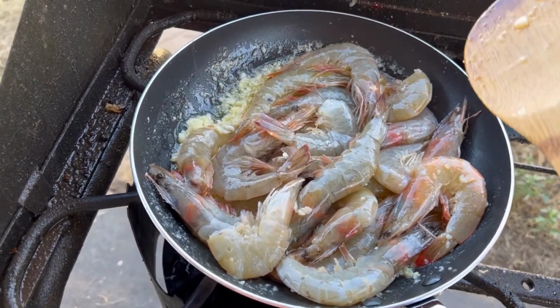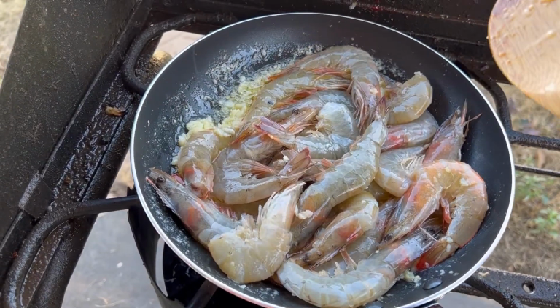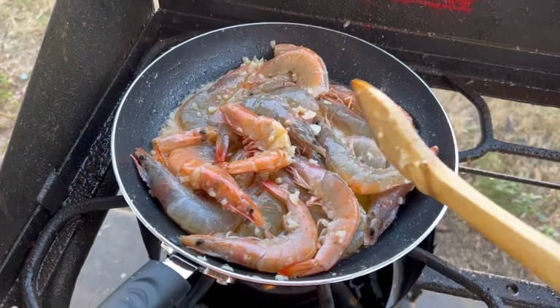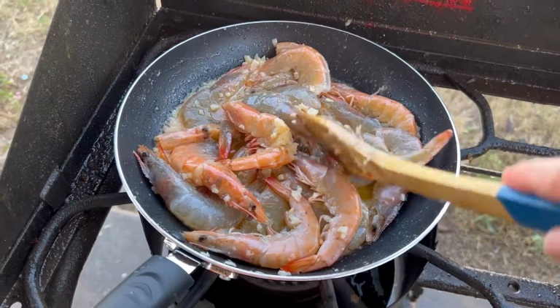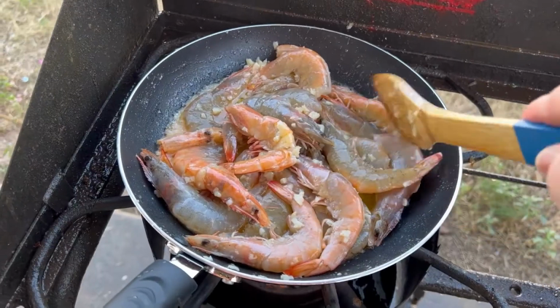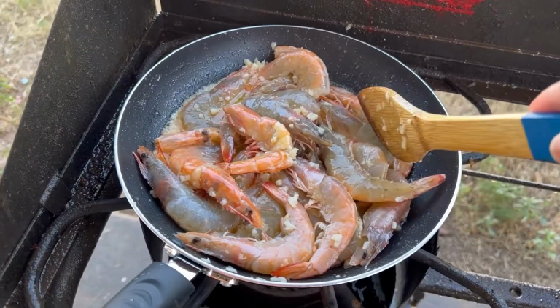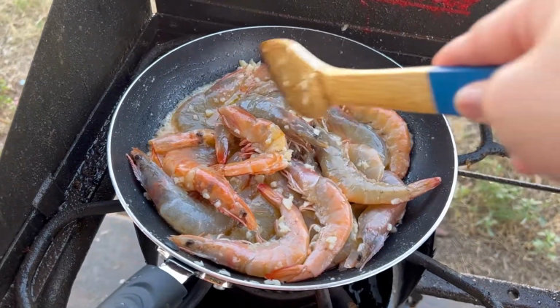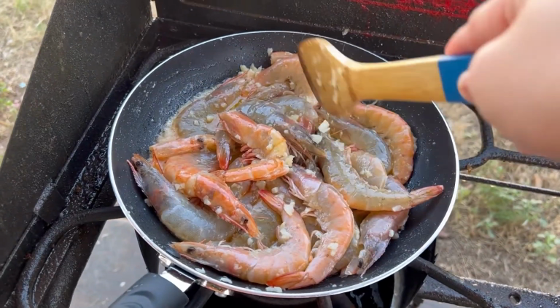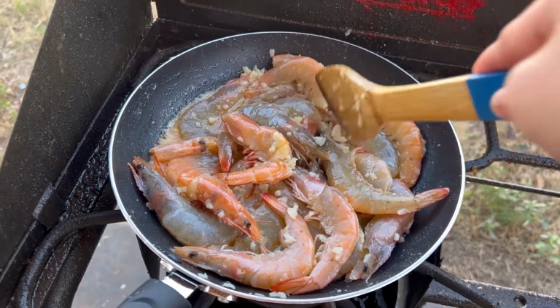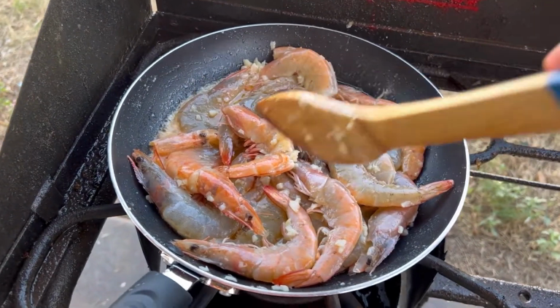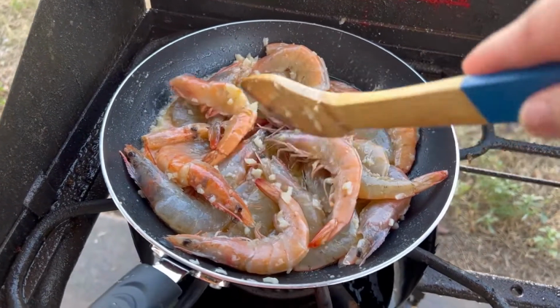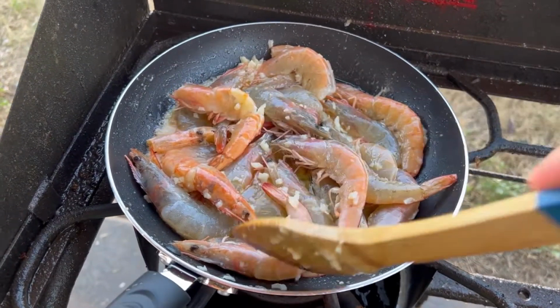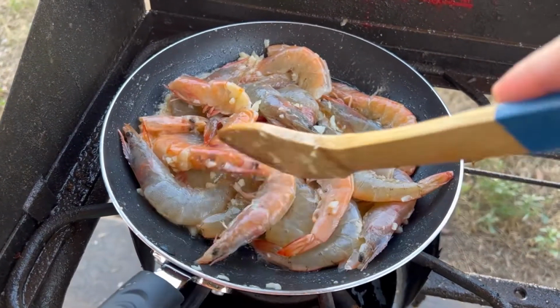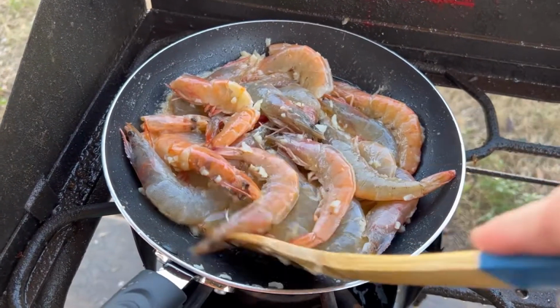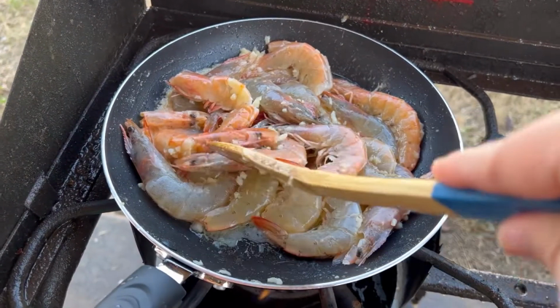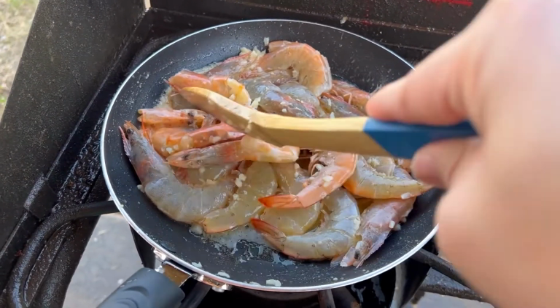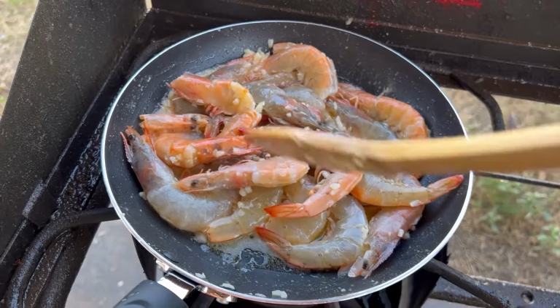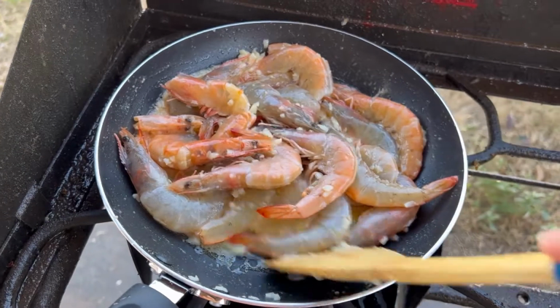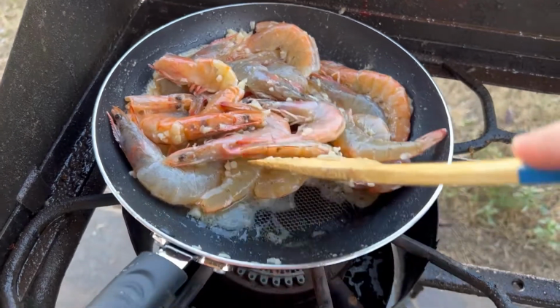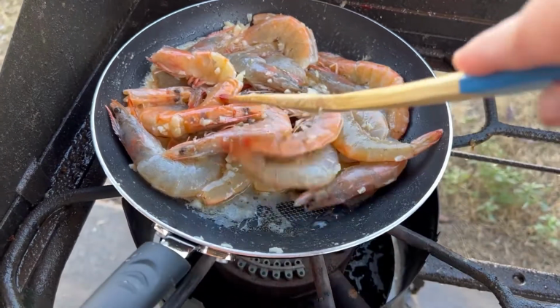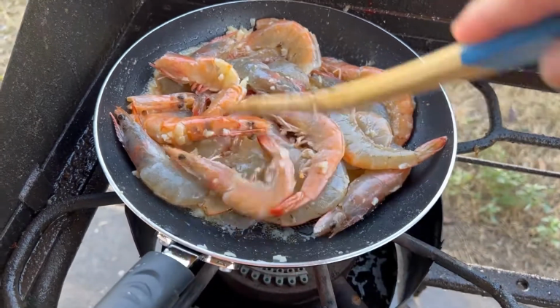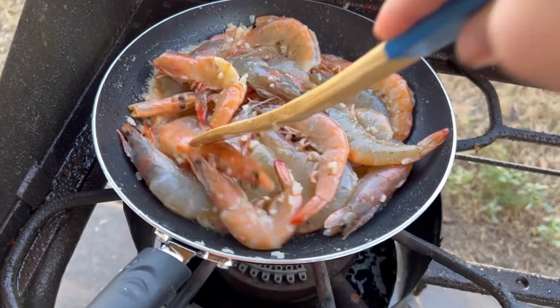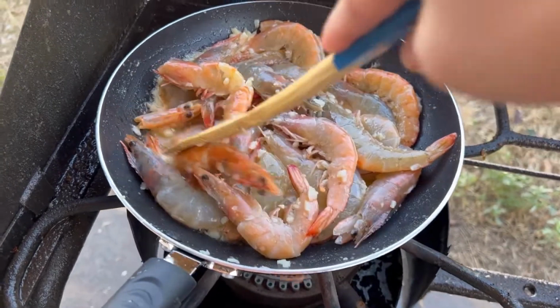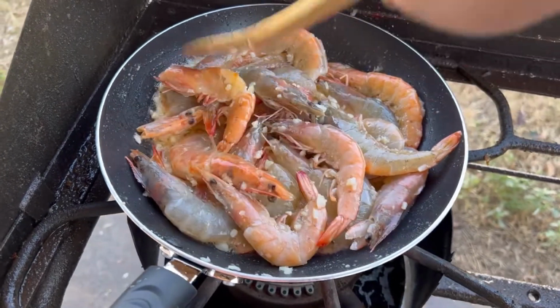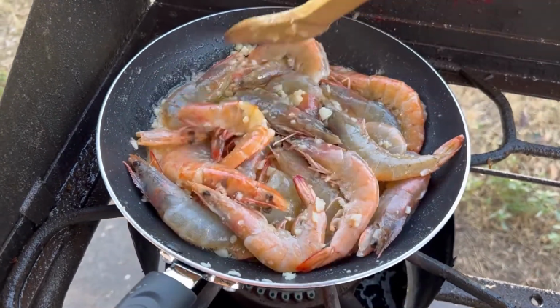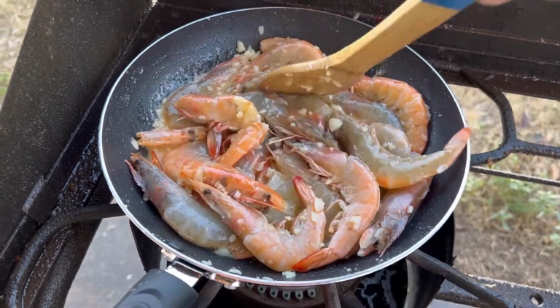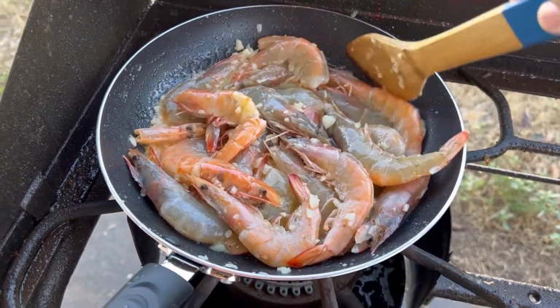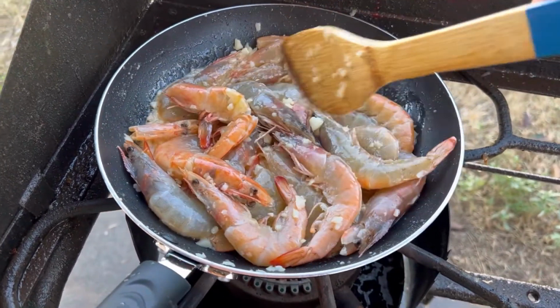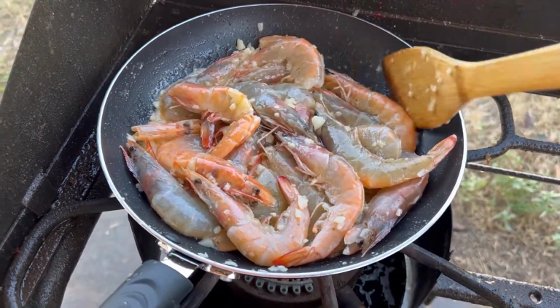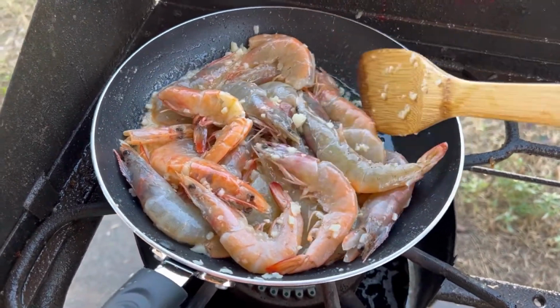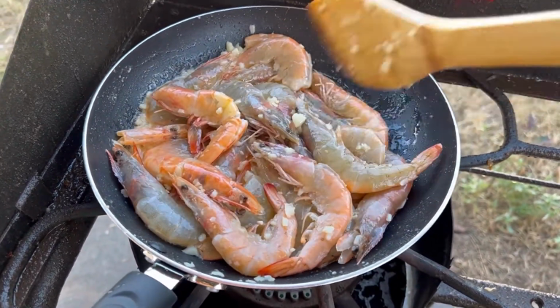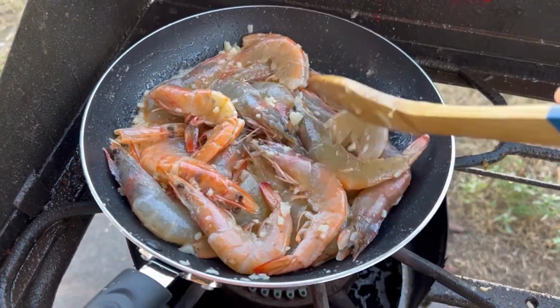I only used the Sprite to marinate the shrimp, but I threw it out because I don't need it anymore.